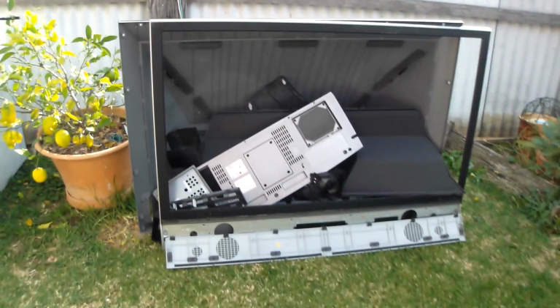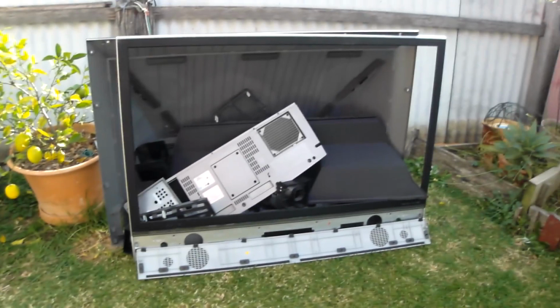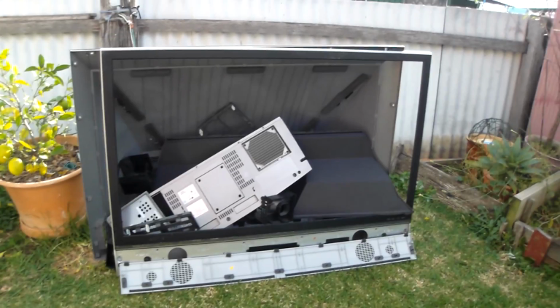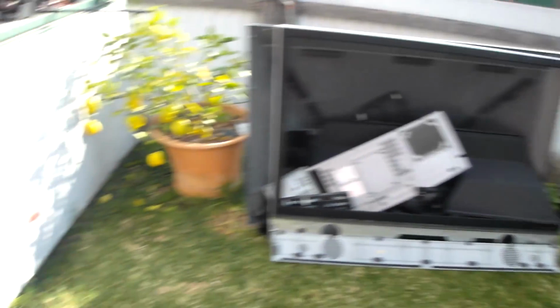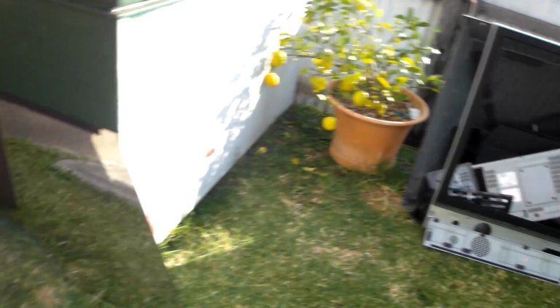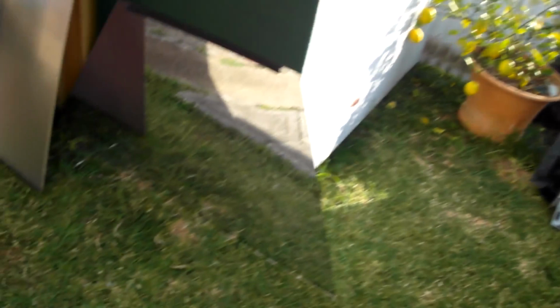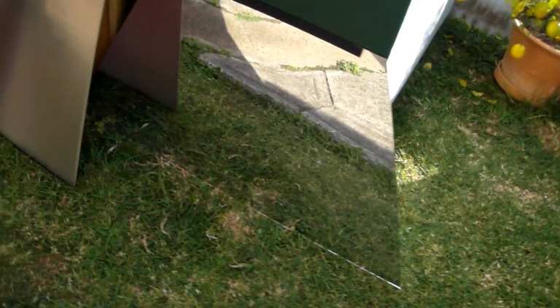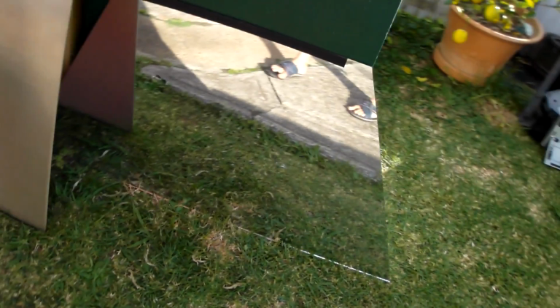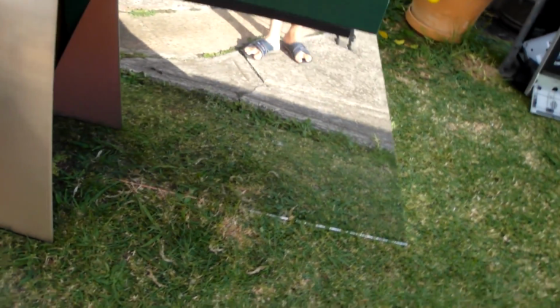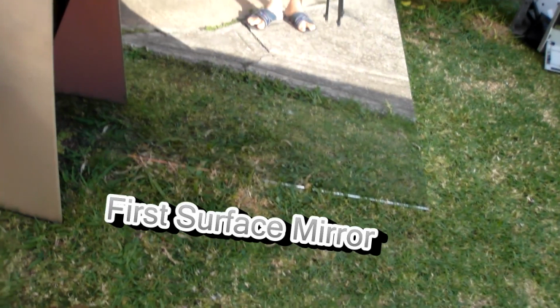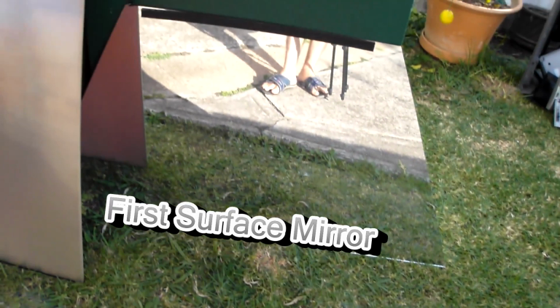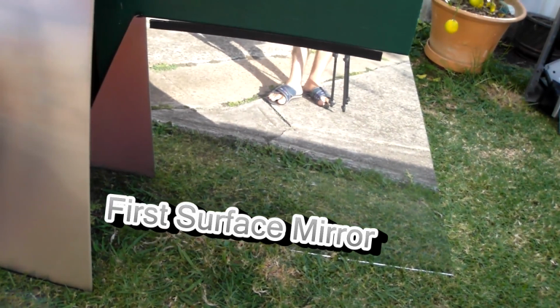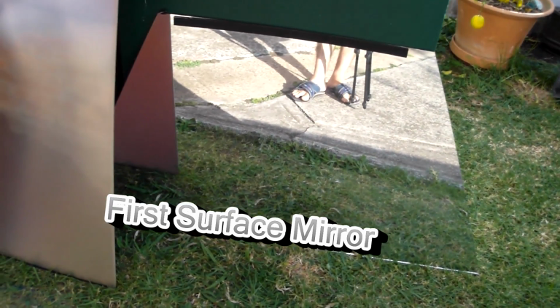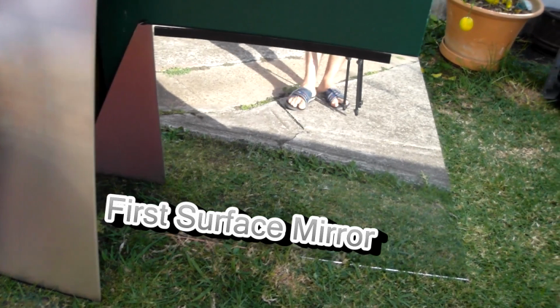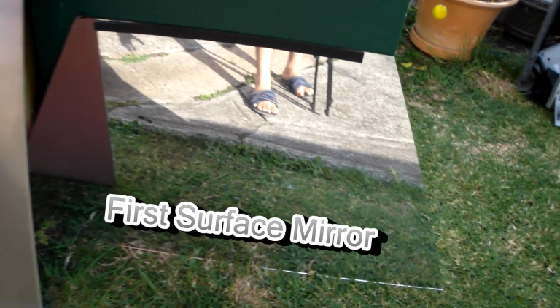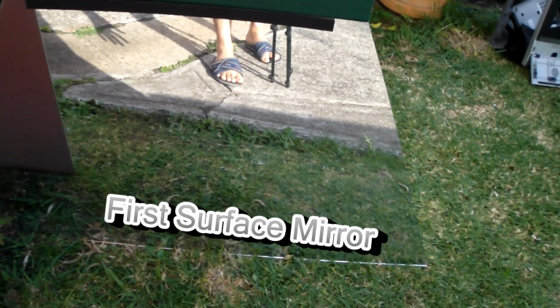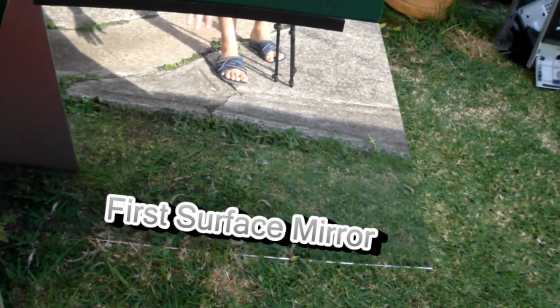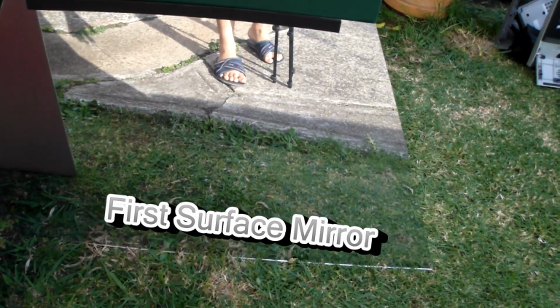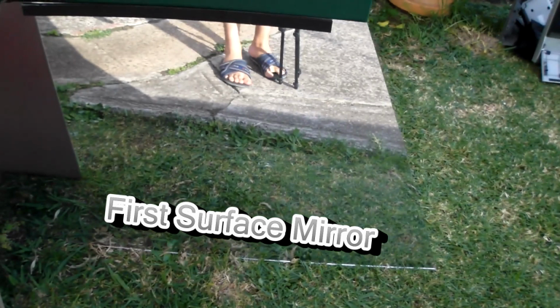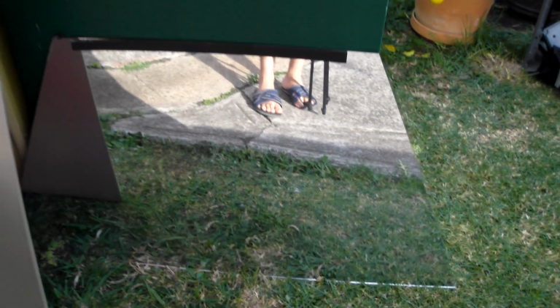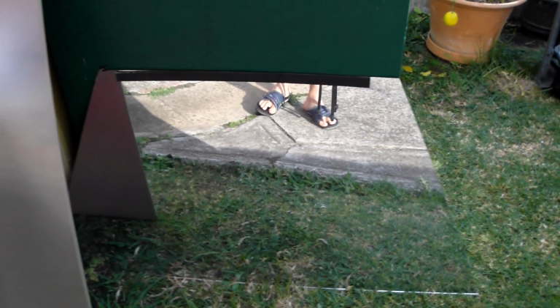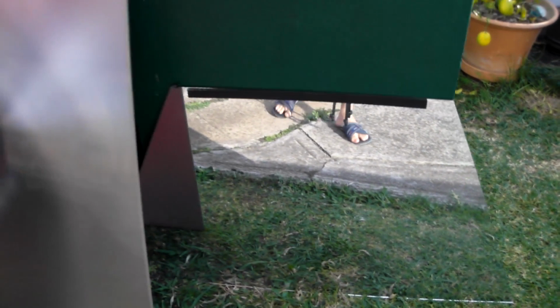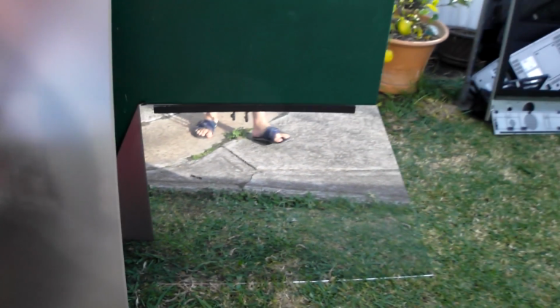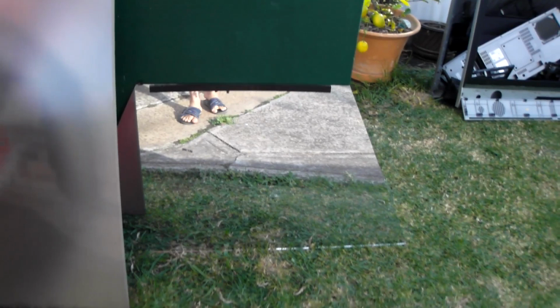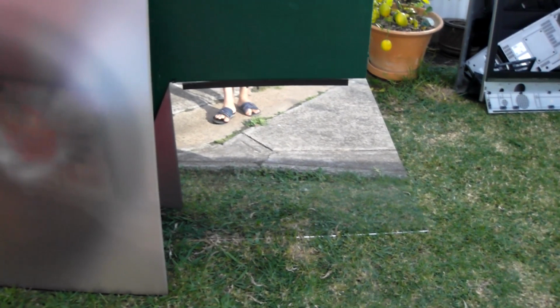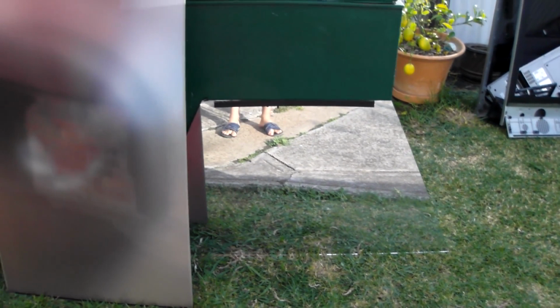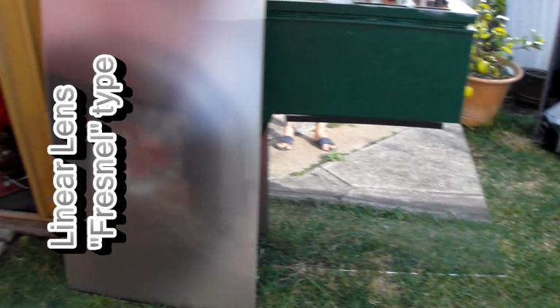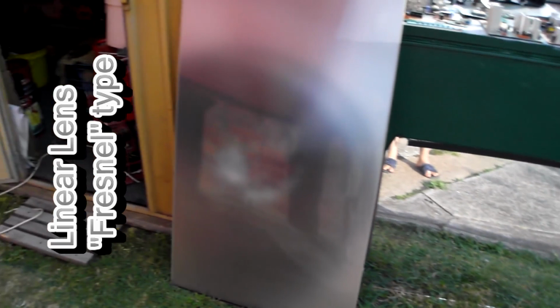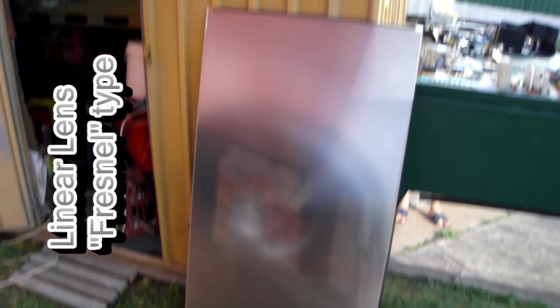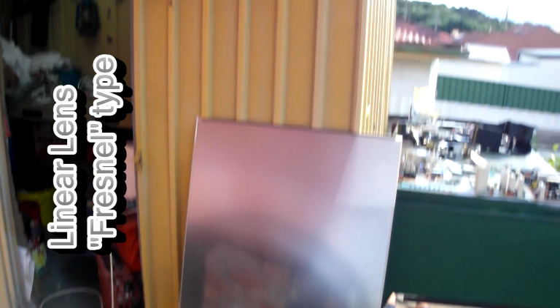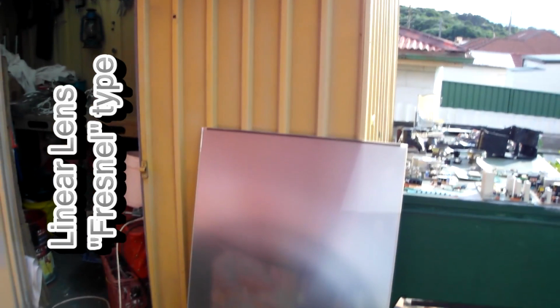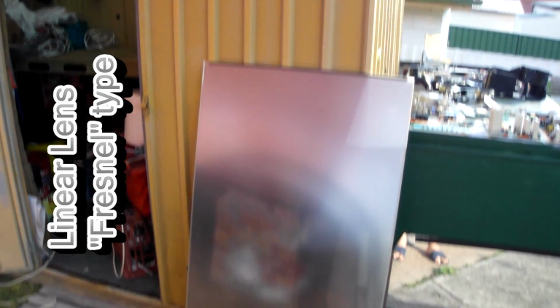So you've got the shell. You've got a mirror that comes out of it called a first surface mirror — there it is there. And next to that is the projection screen.